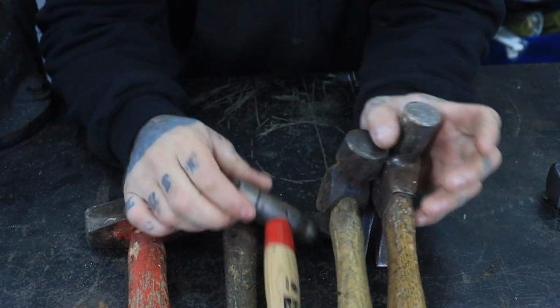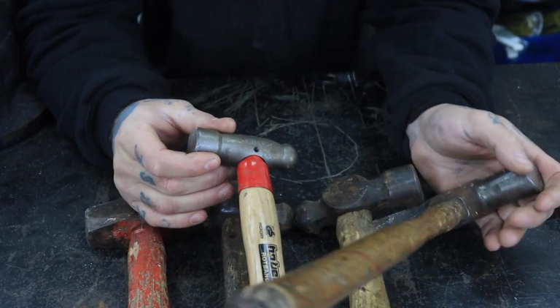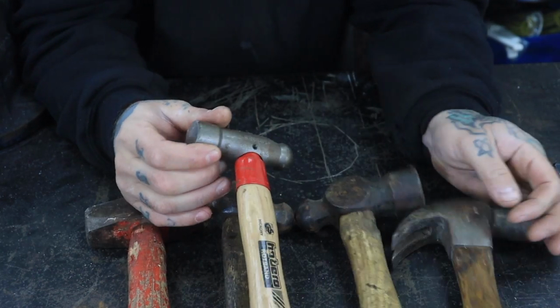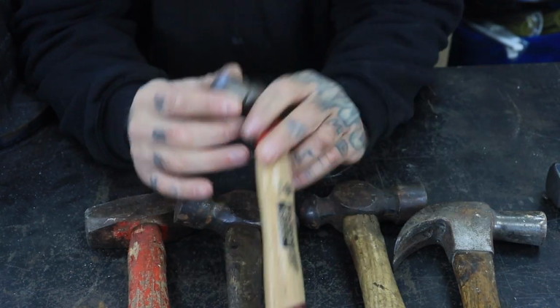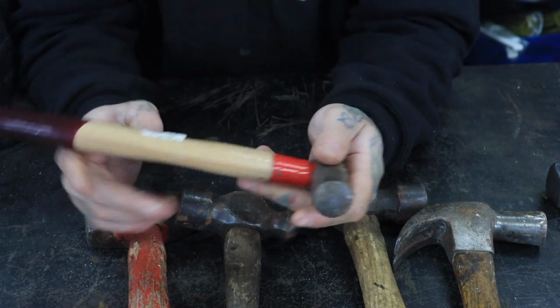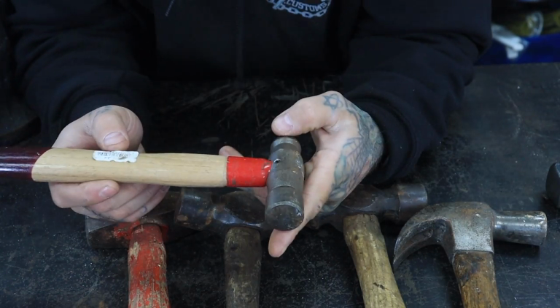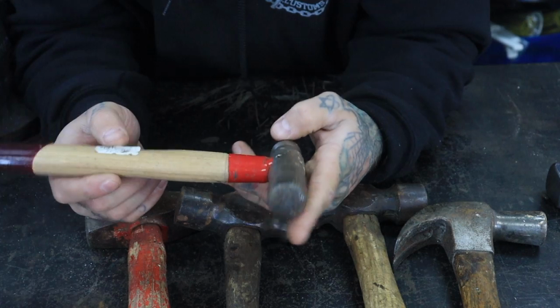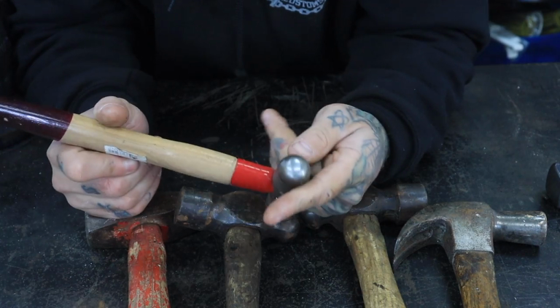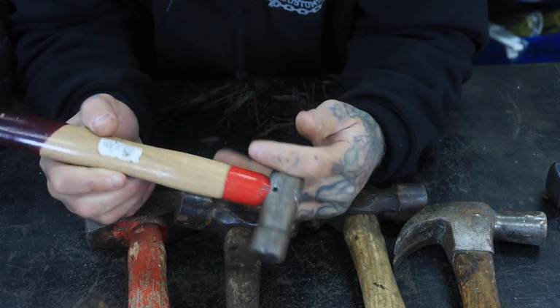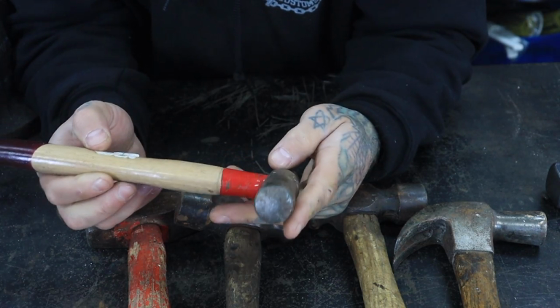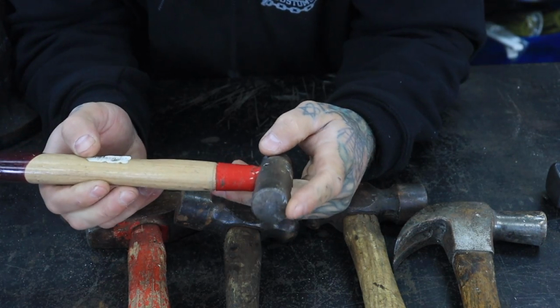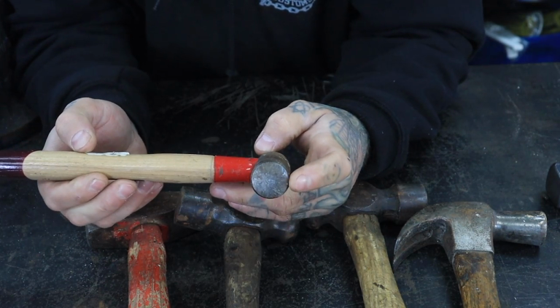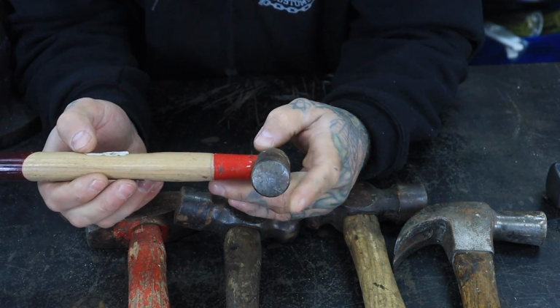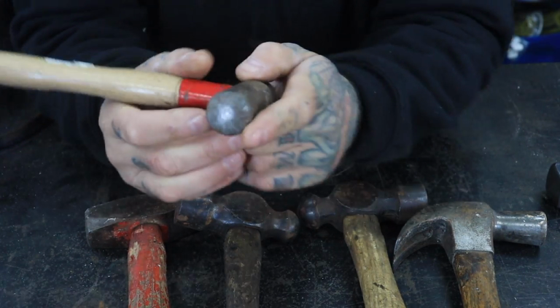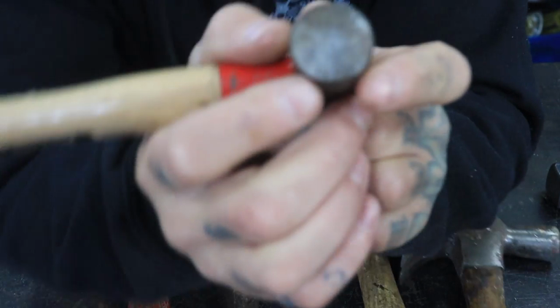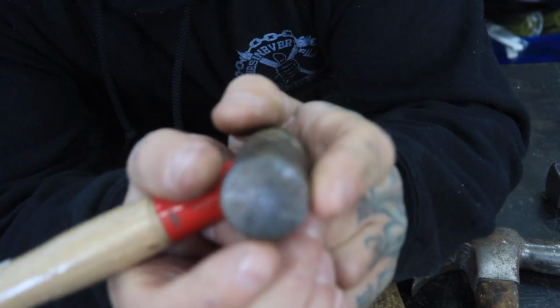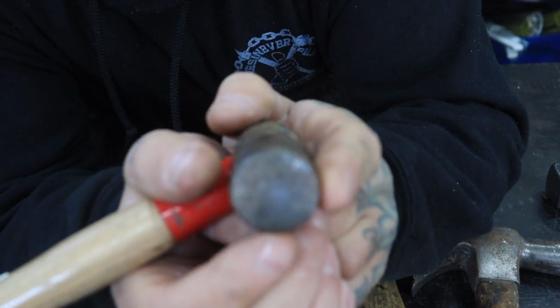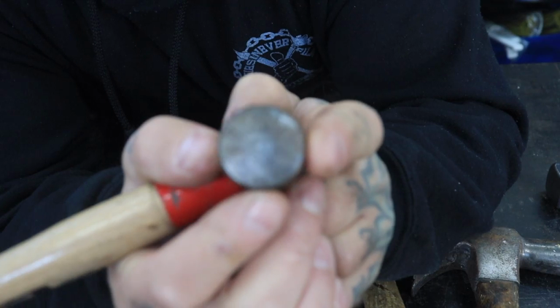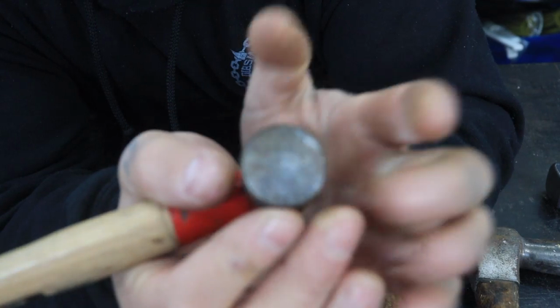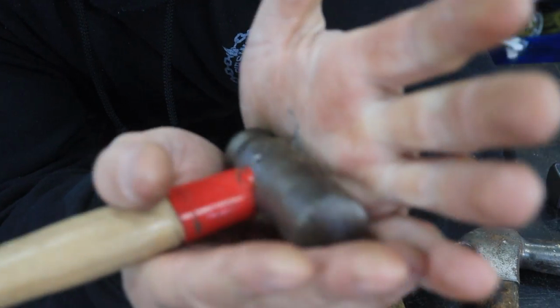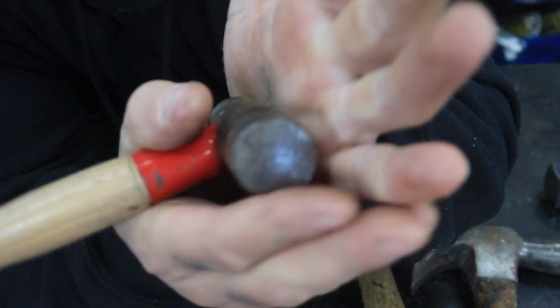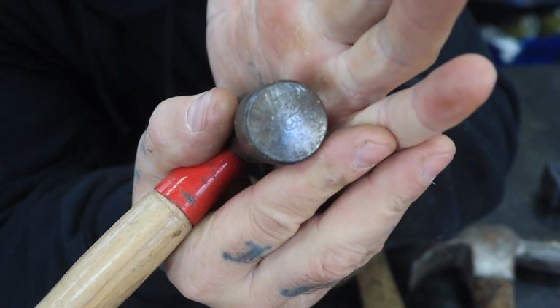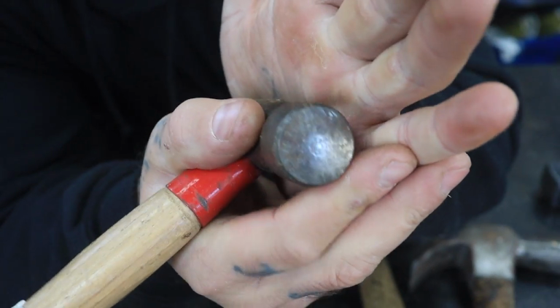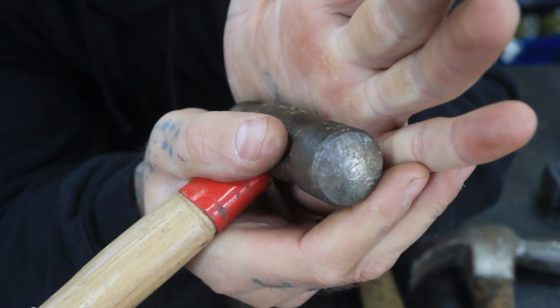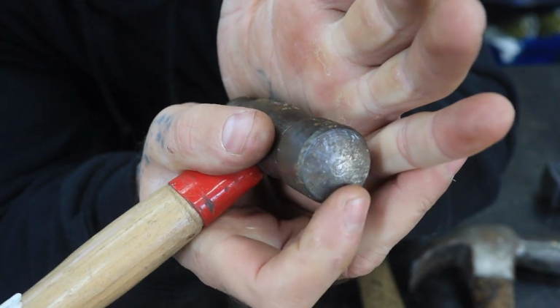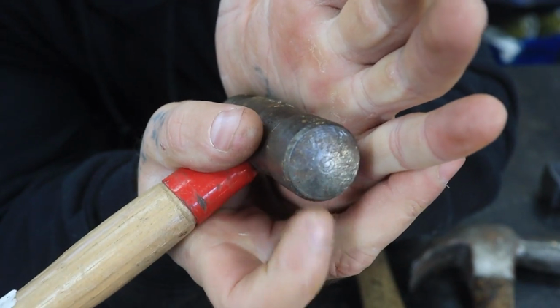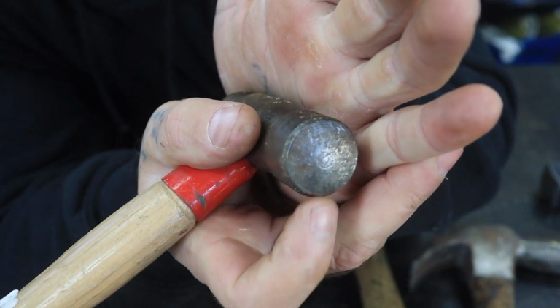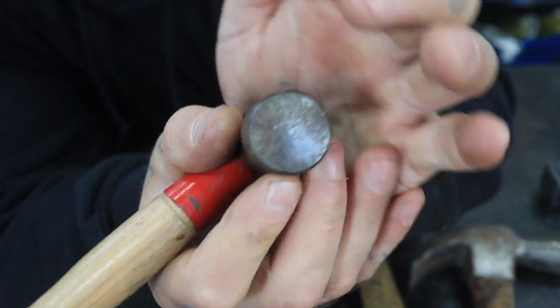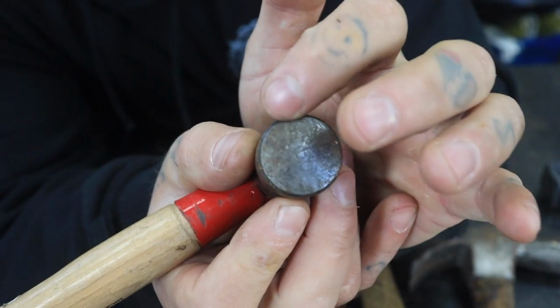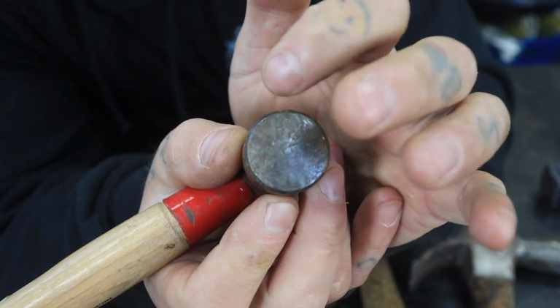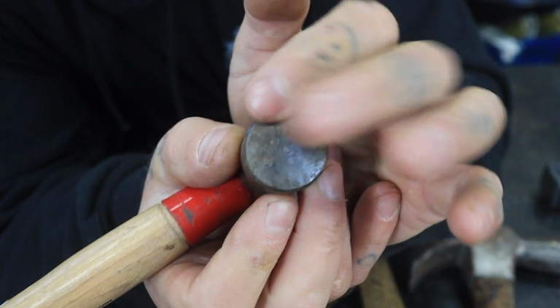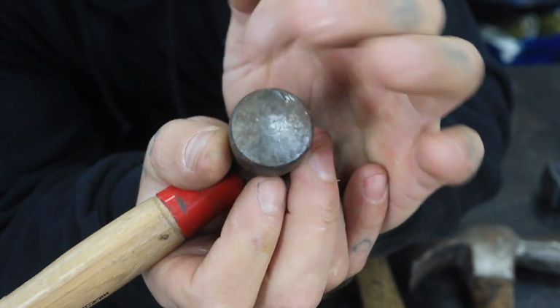This is a new hammer I've got and I use the peen for forging, but as you can see from the front, it's got sharp edges and these are what we need to address.